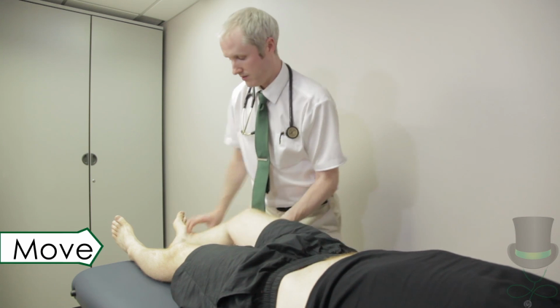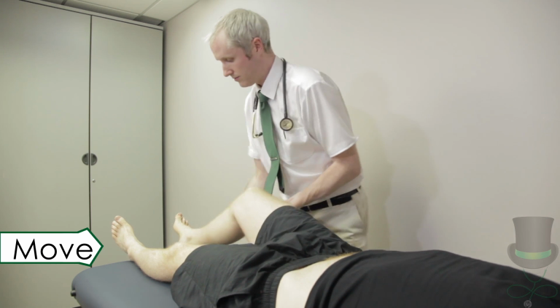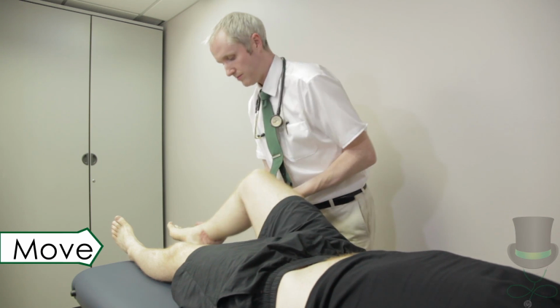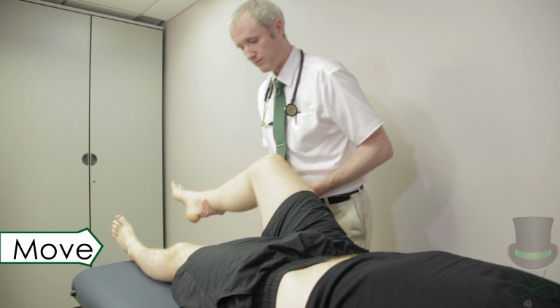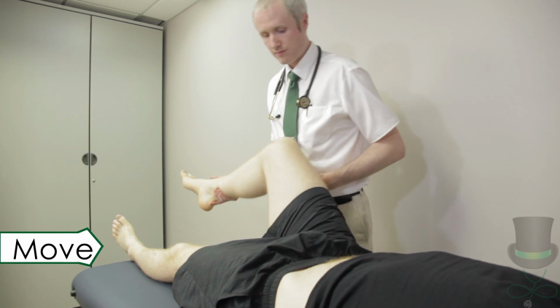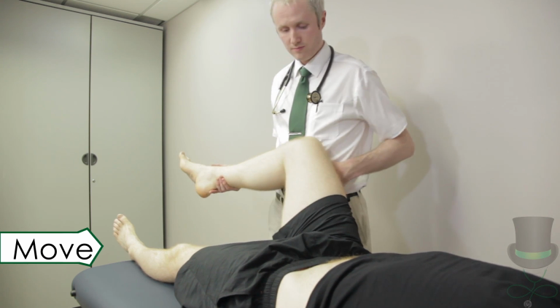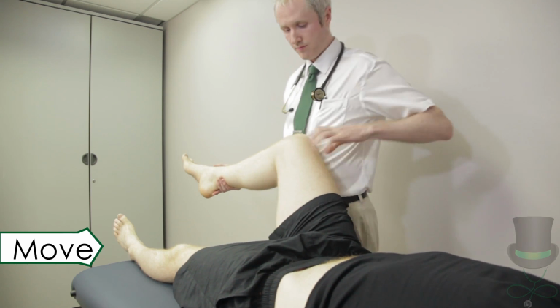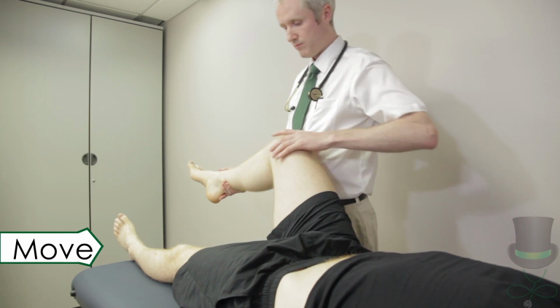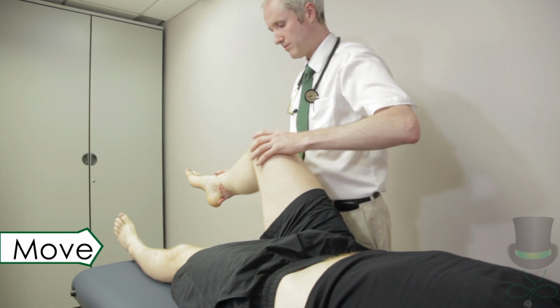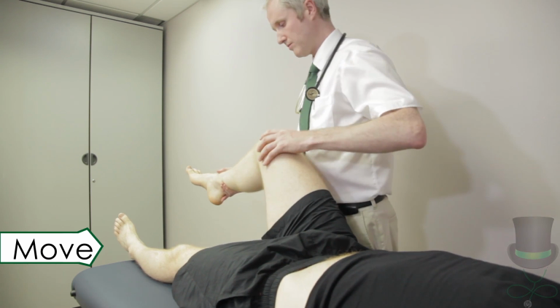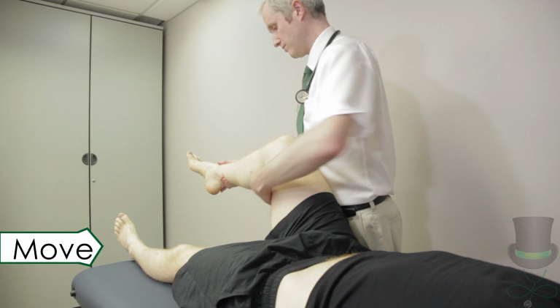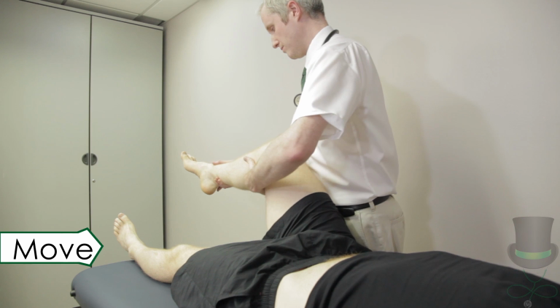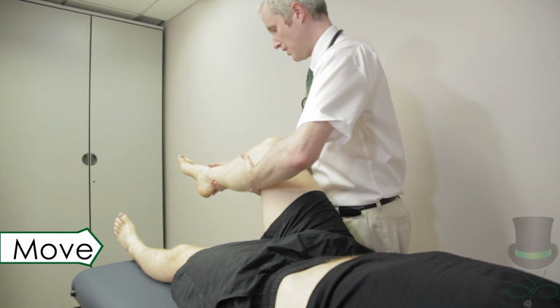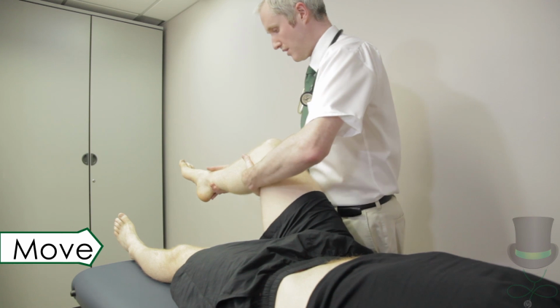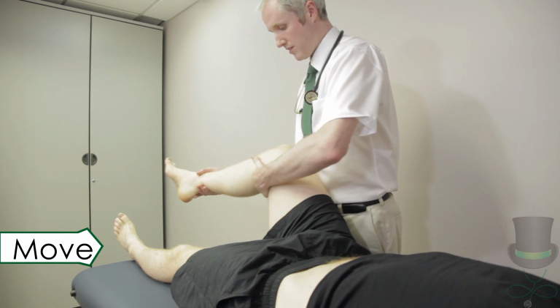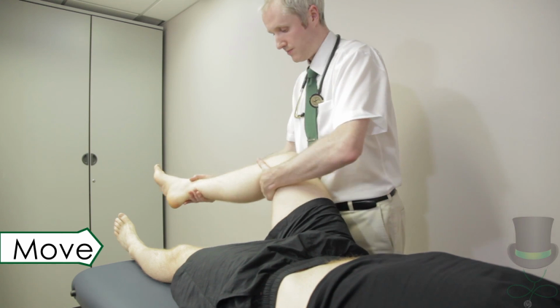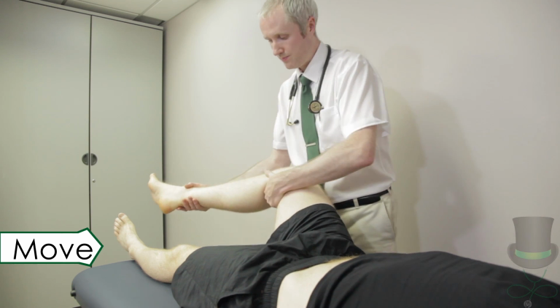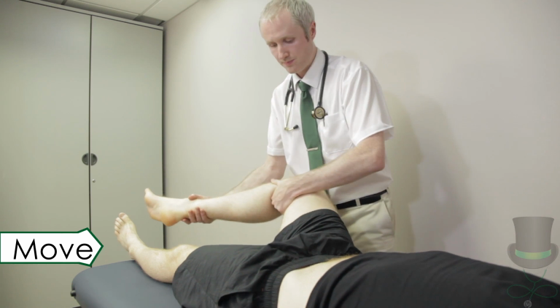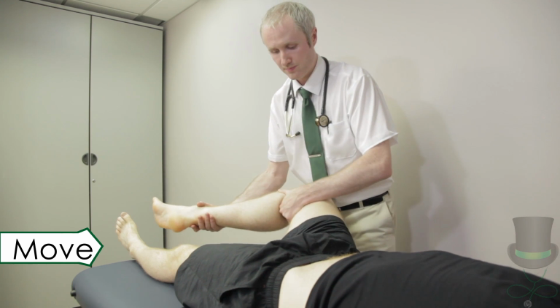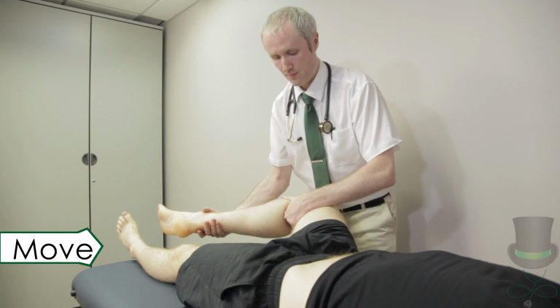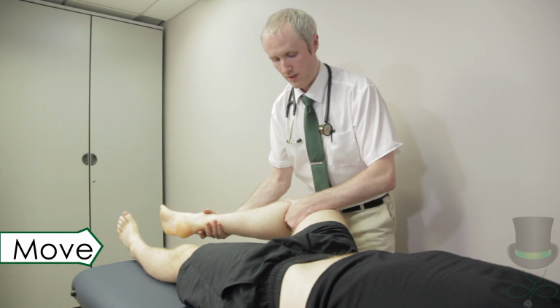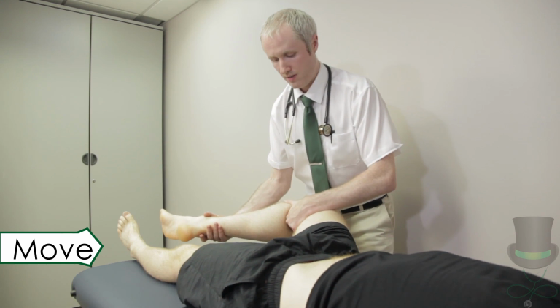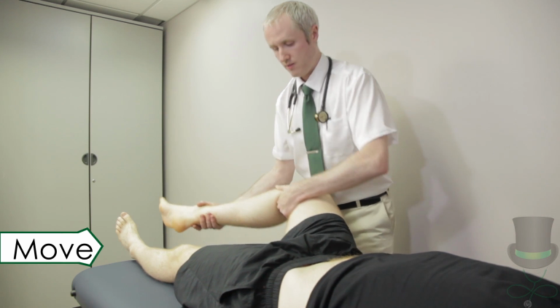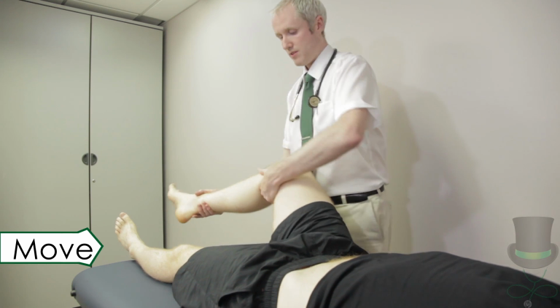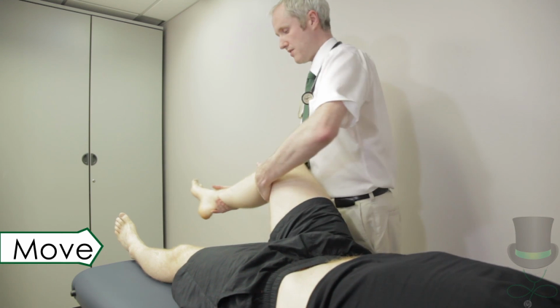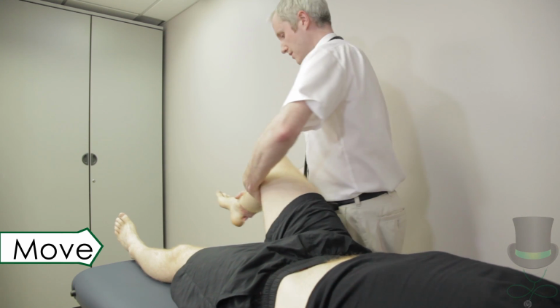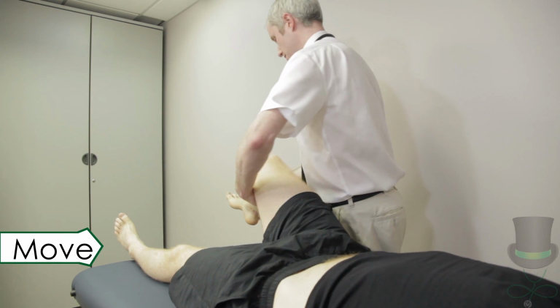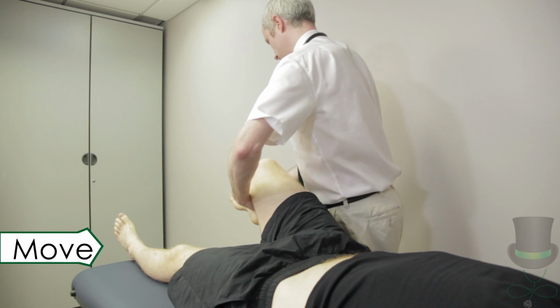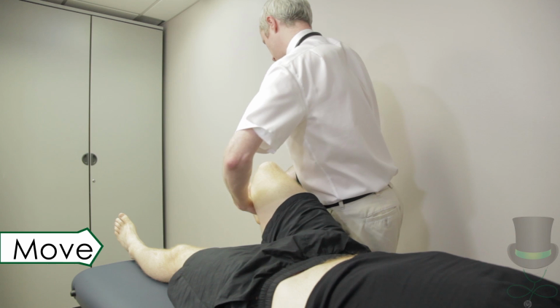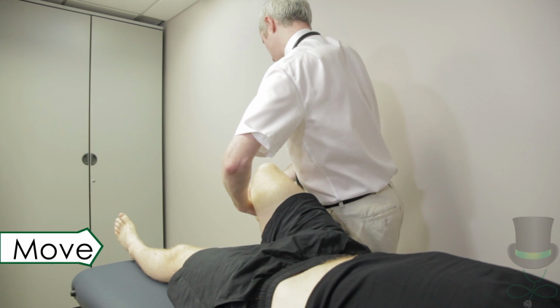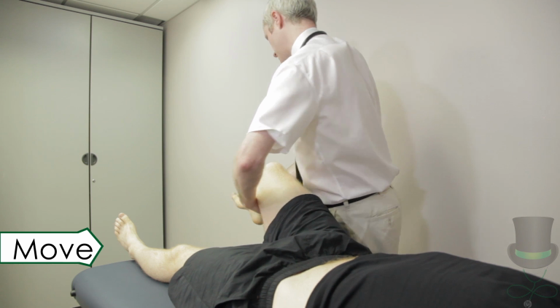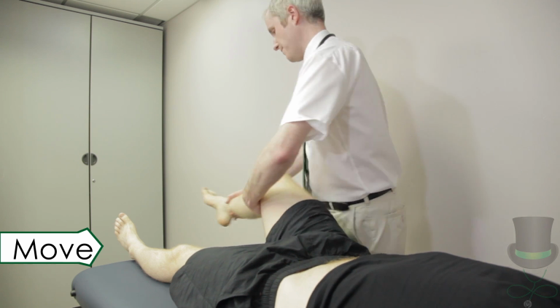Test for internal and external rotation by flexing both the hip and knee 90 degrees and then moving the knee laterally for external rotation and medially for internal rotation. Test each leg.